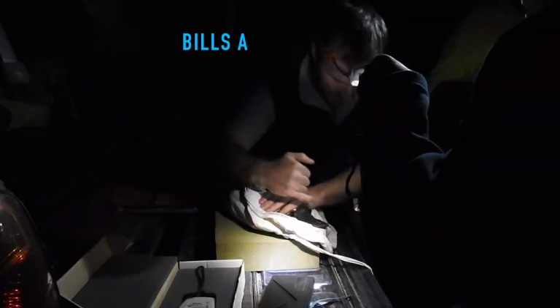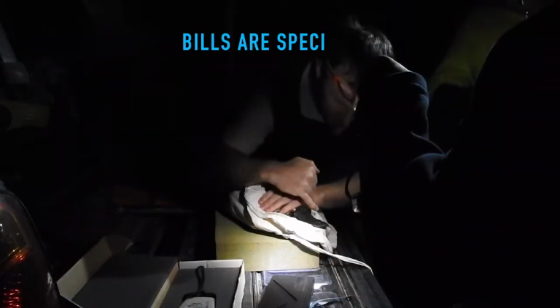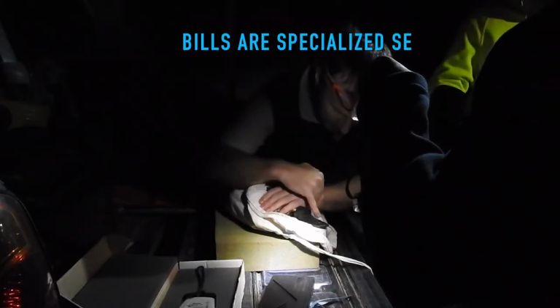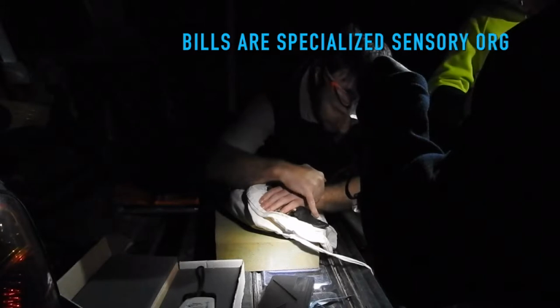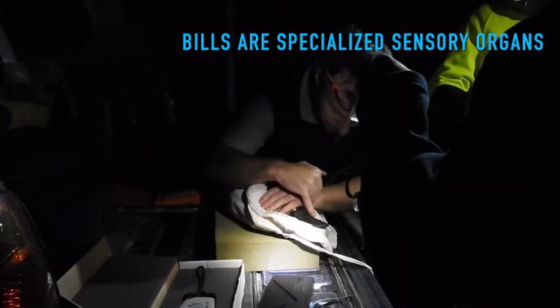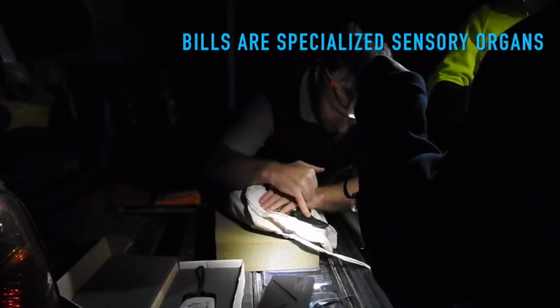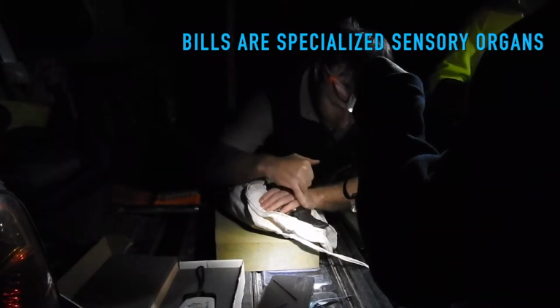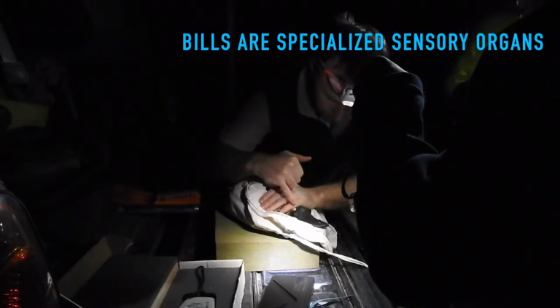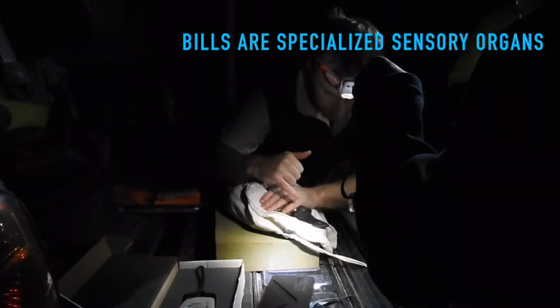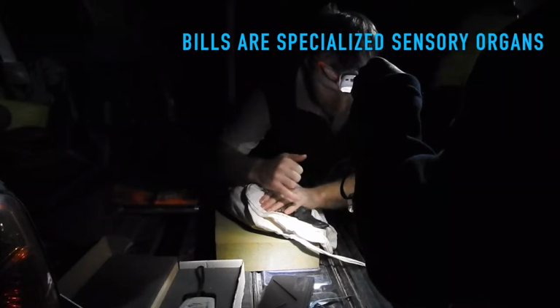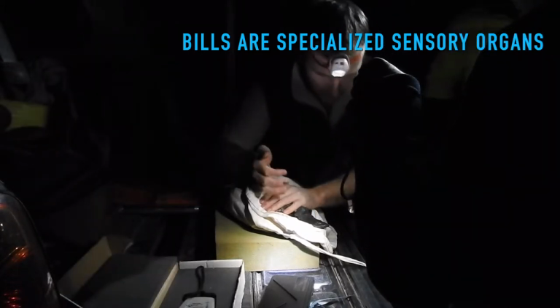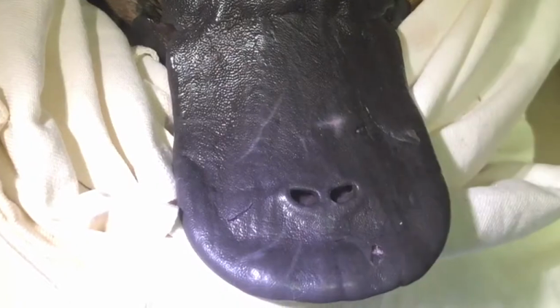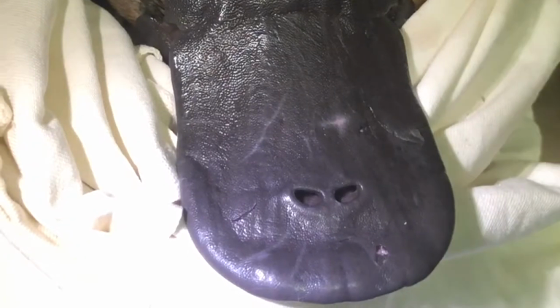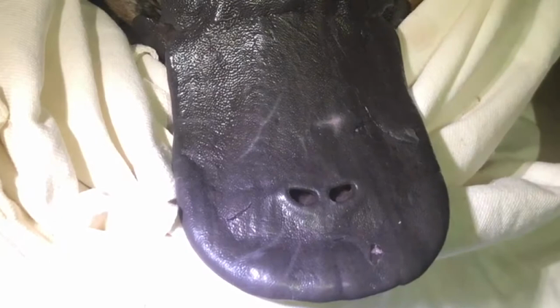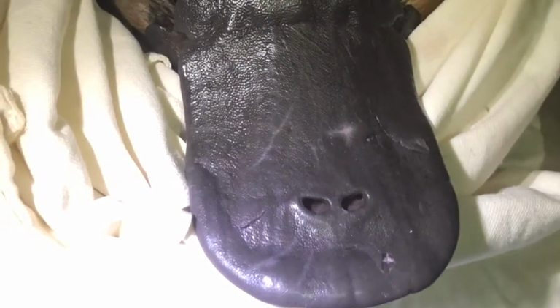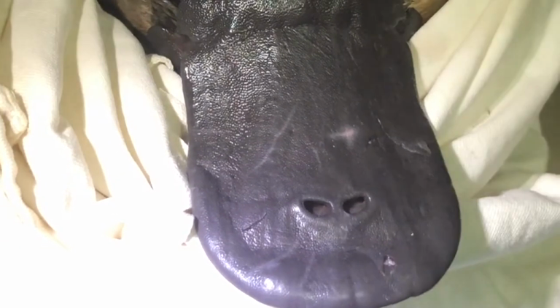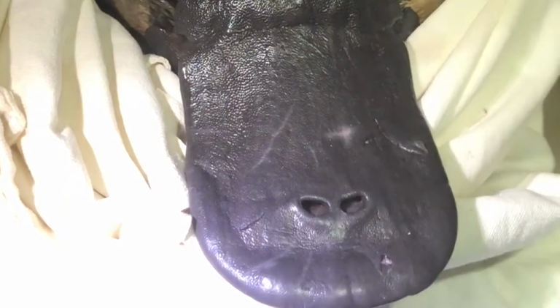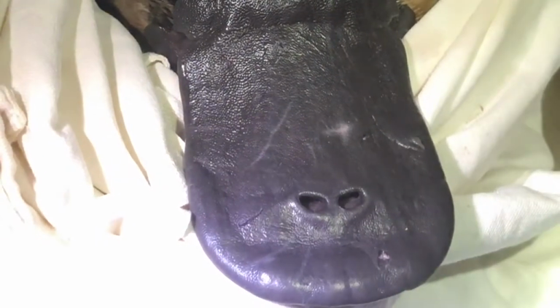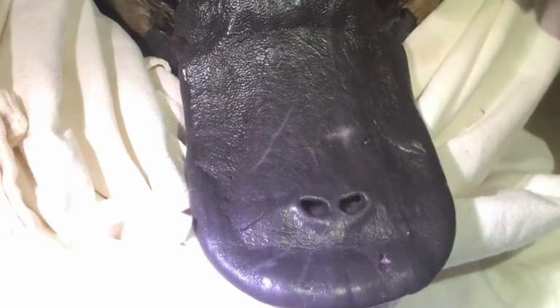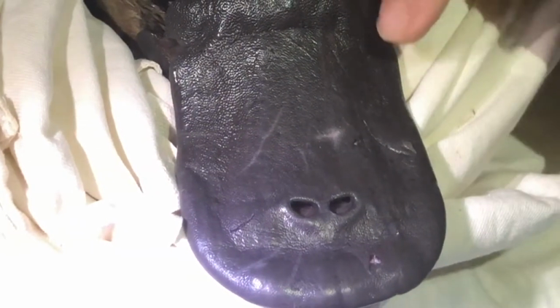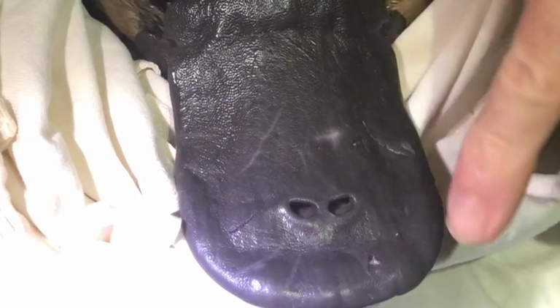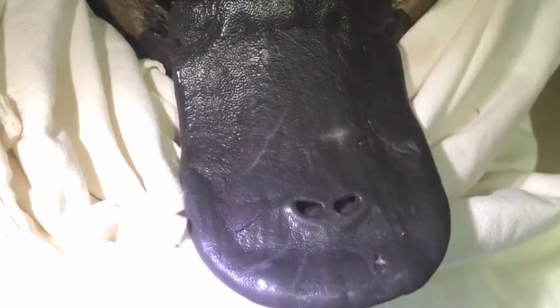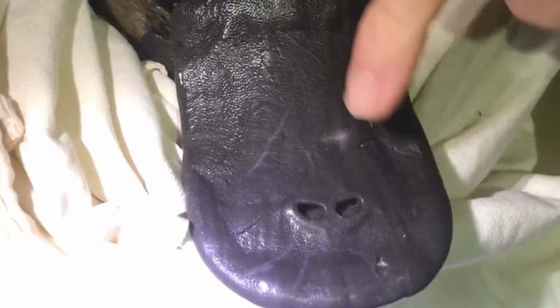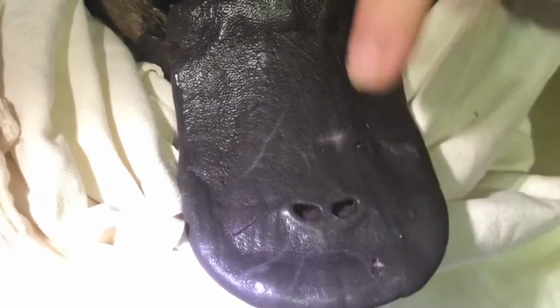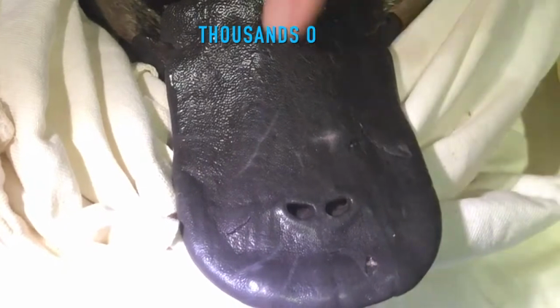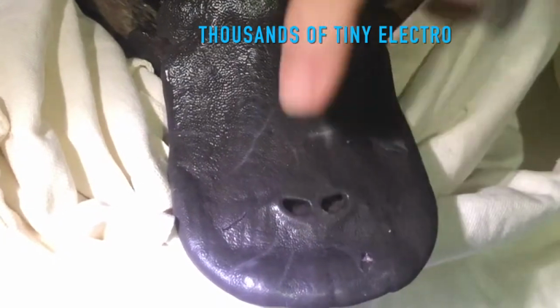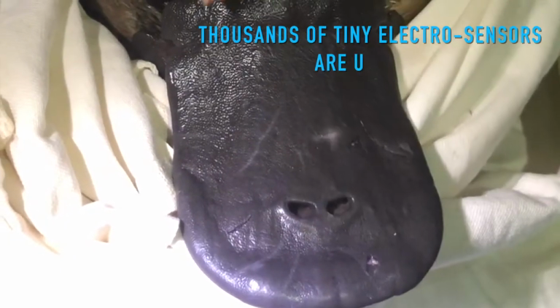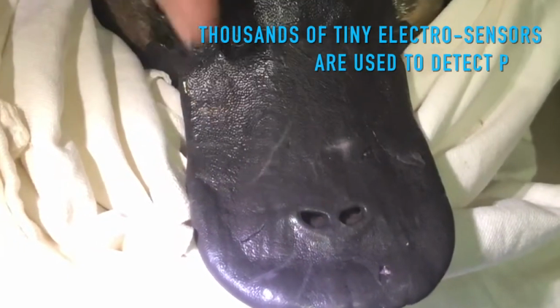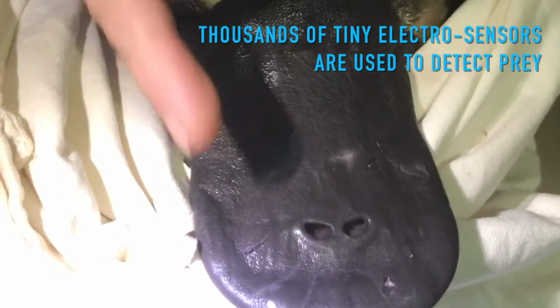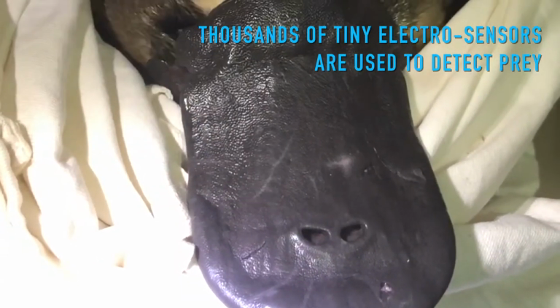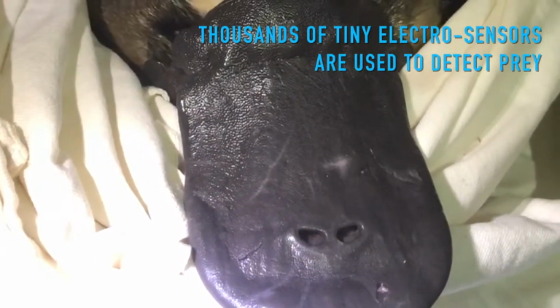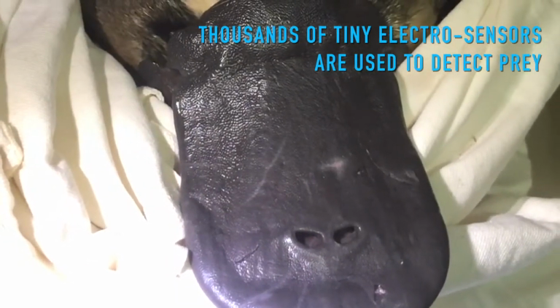You can see all these pores — those little dots all over the bill. That's where all the little electroreceptors and pressure sensors are, and they're sort of very vaguely aligned in these lines along the bill, but there's thousands of them.